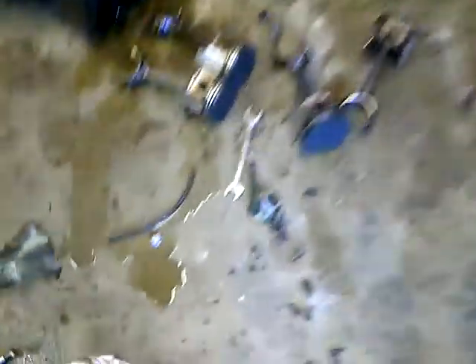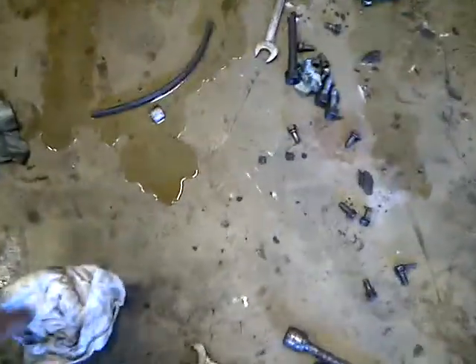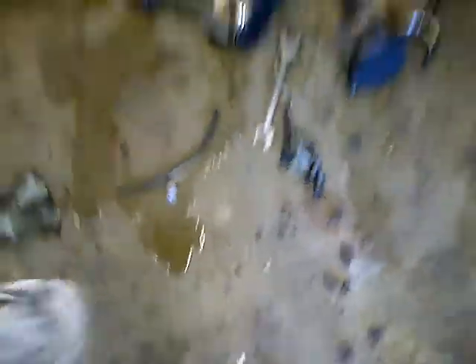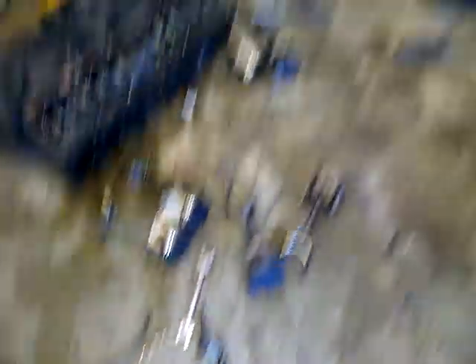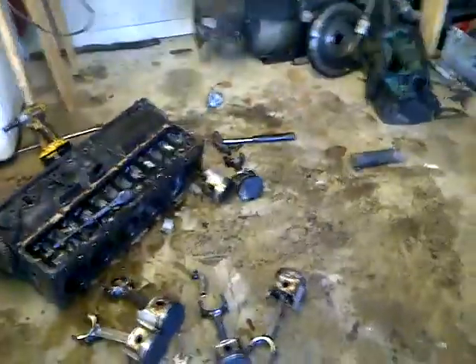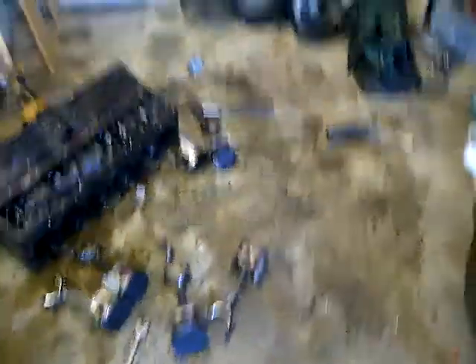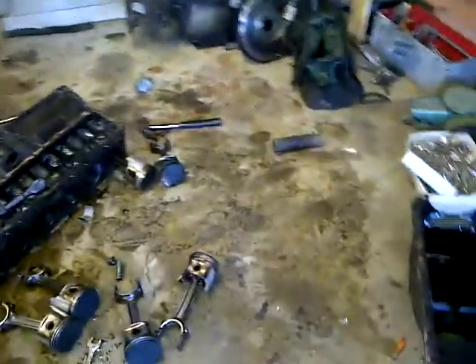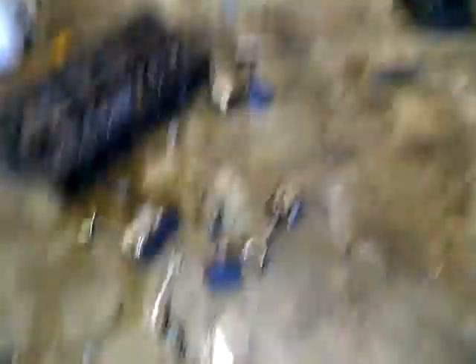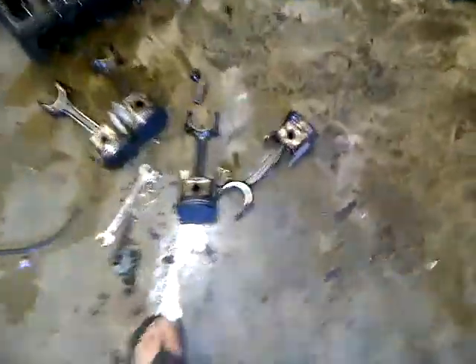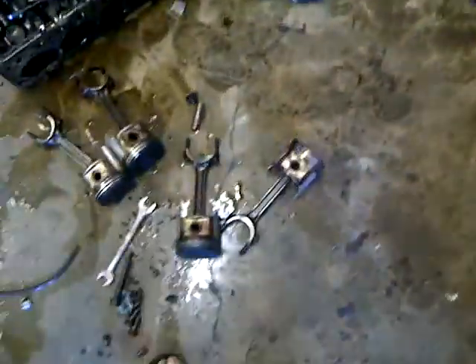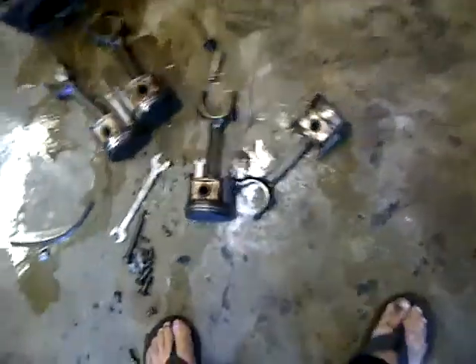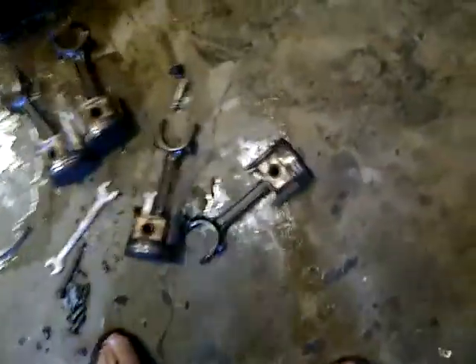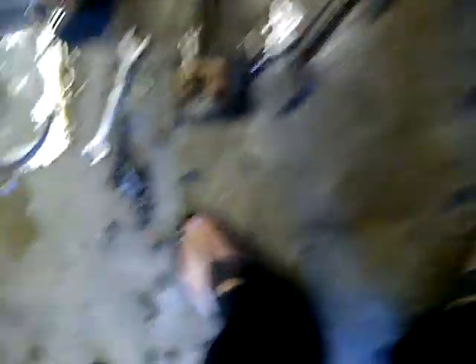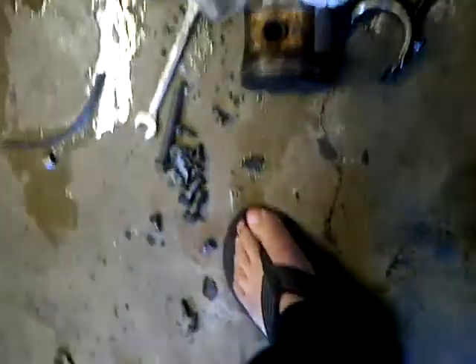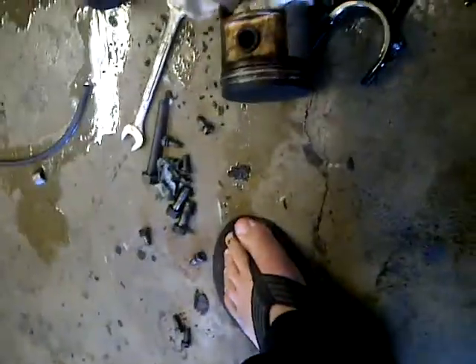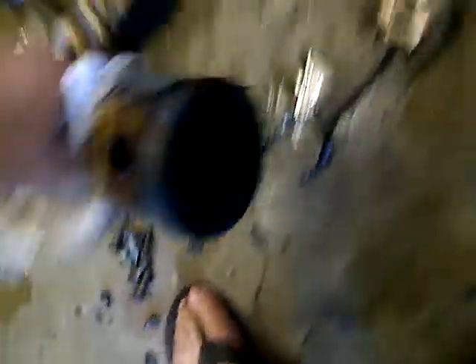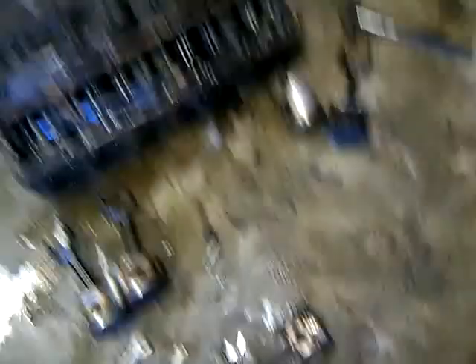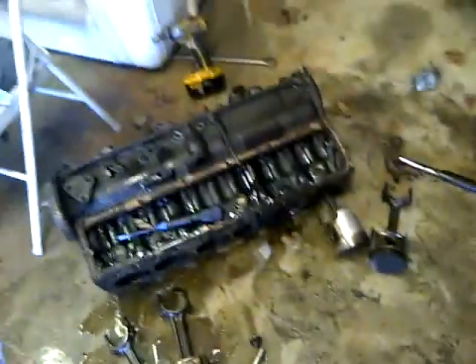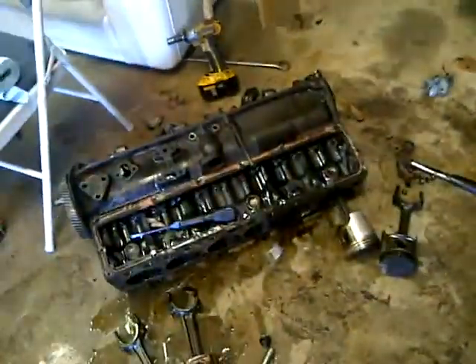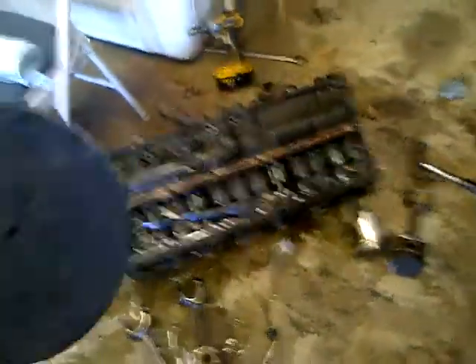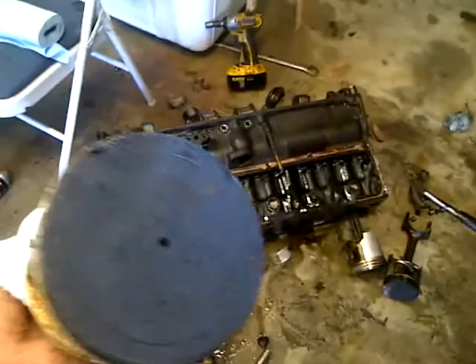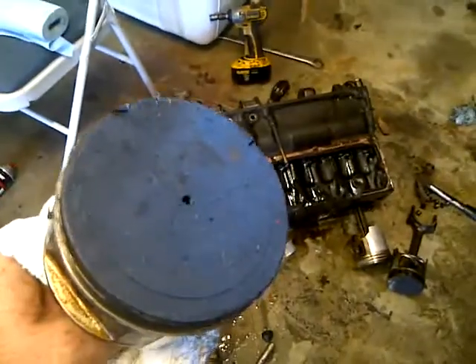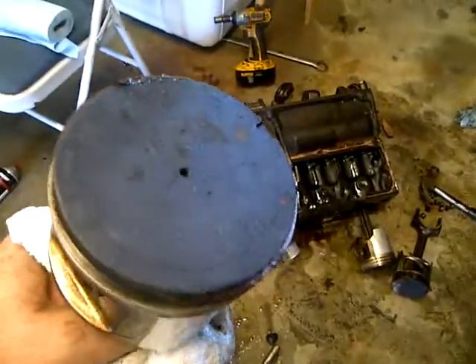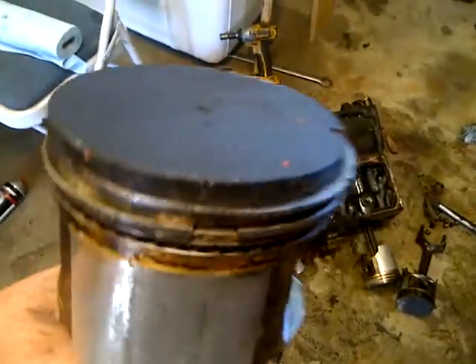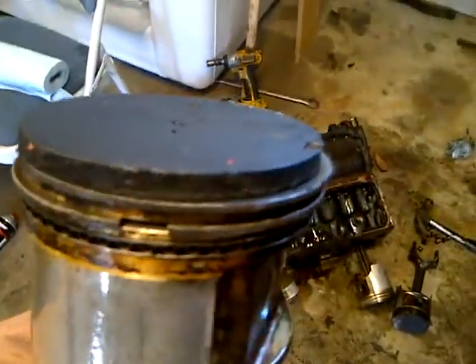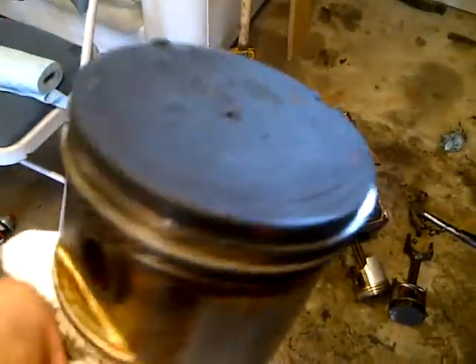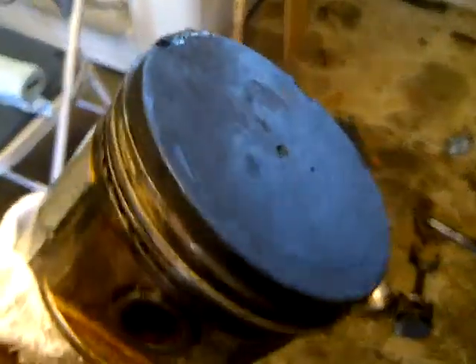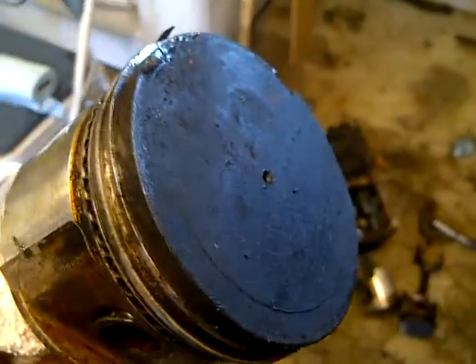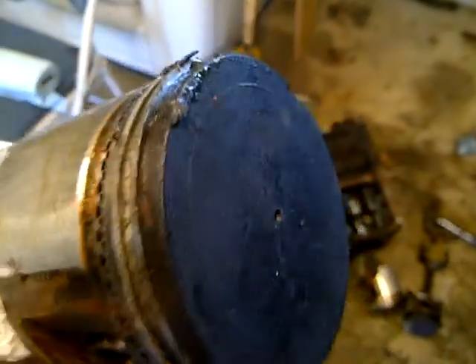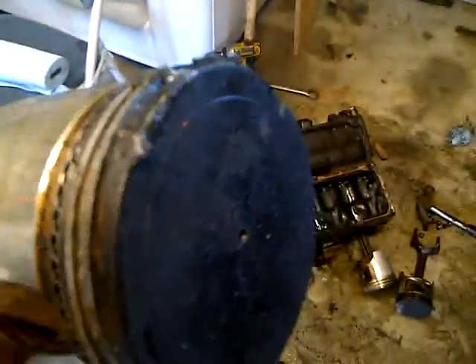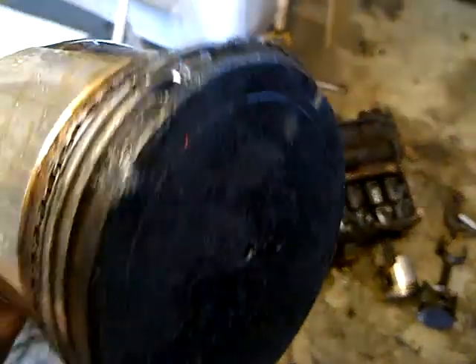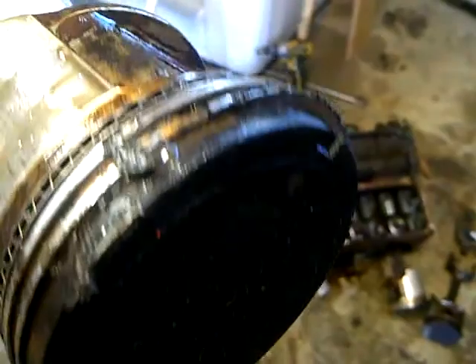After all, this started out as a game and I did say that we were gonna determine what the problem was. Well, this right here is a regular 200,000-mile piston and there's some gunk on it.